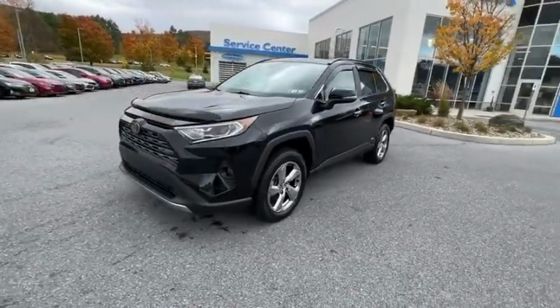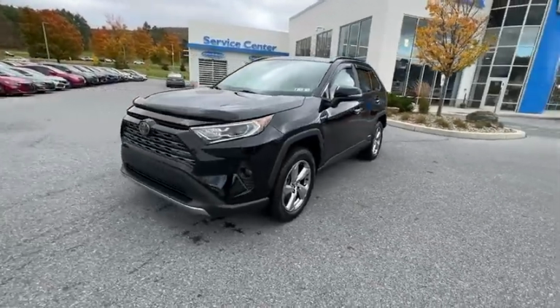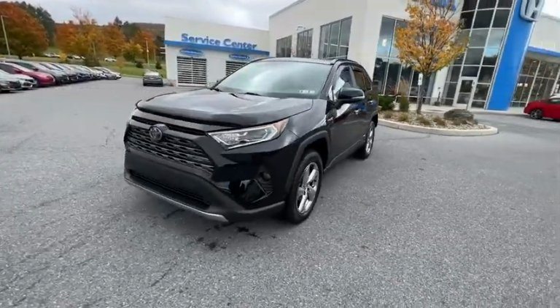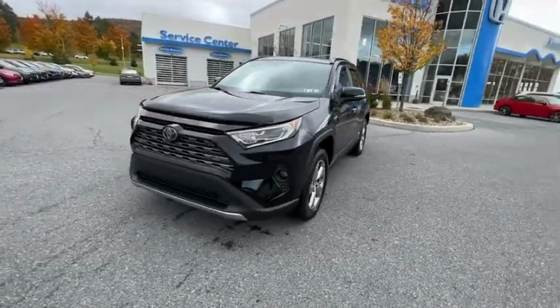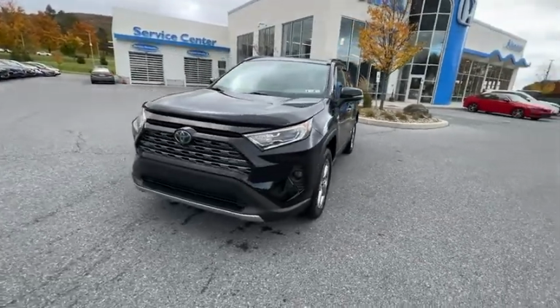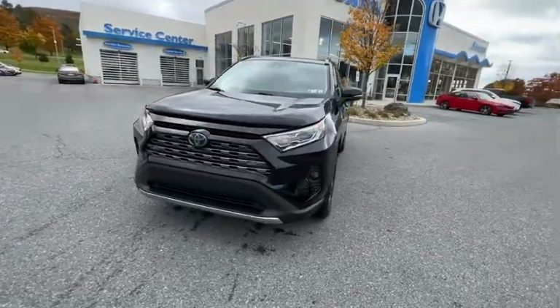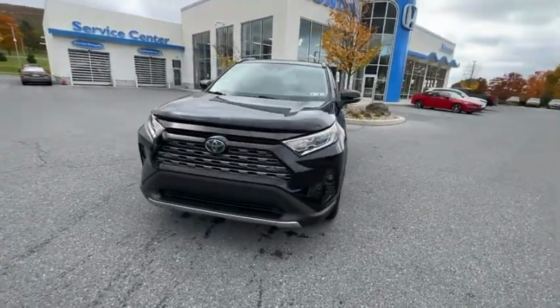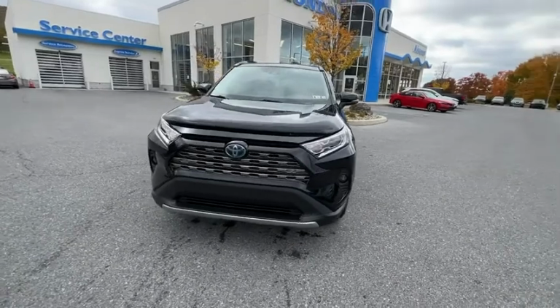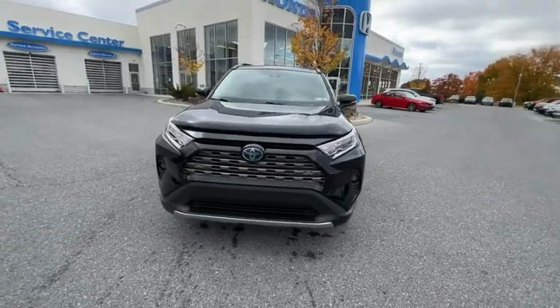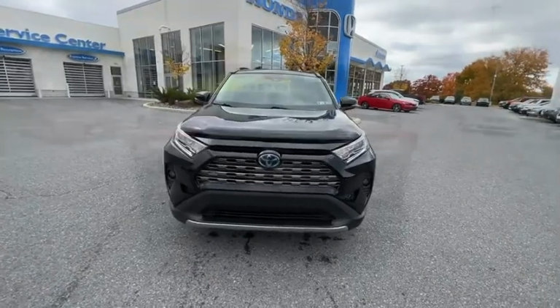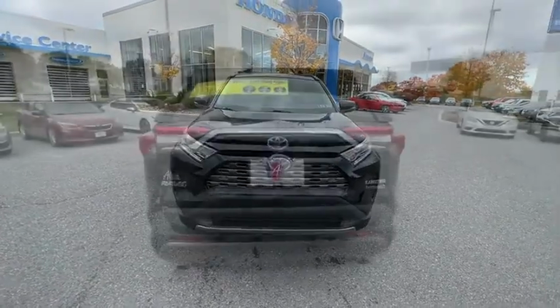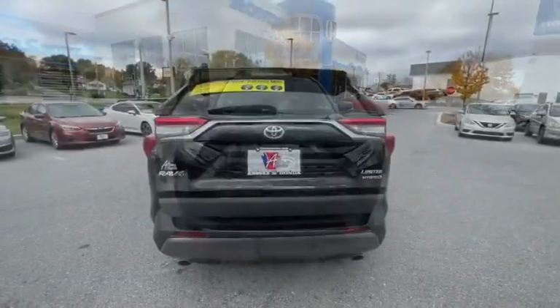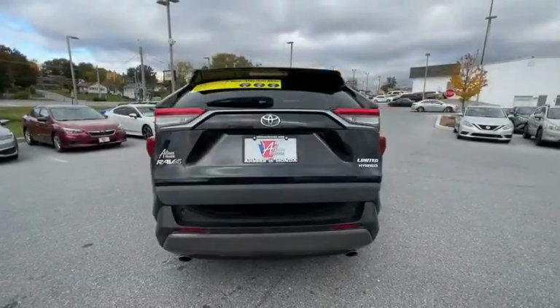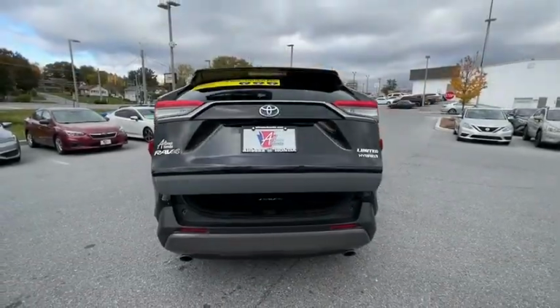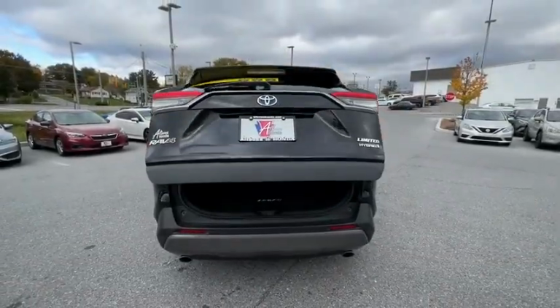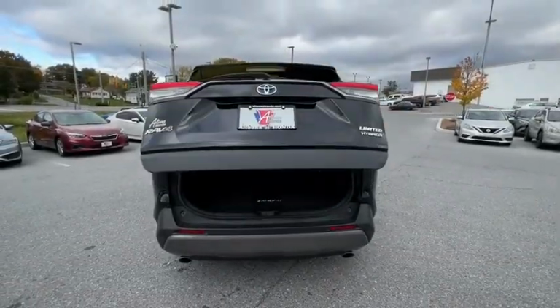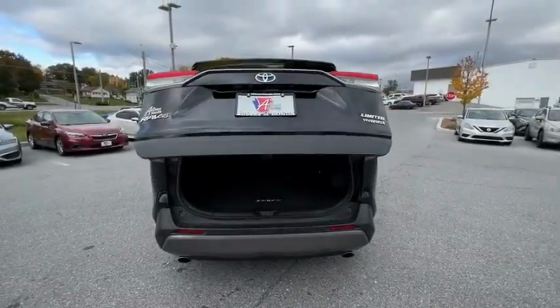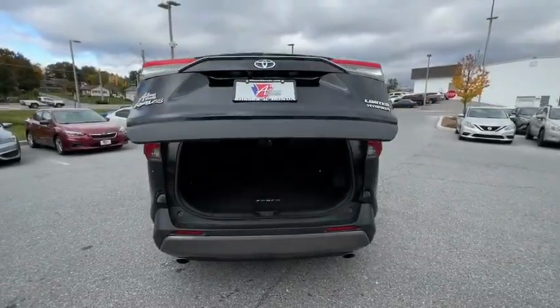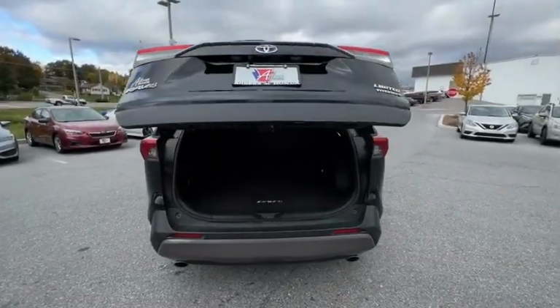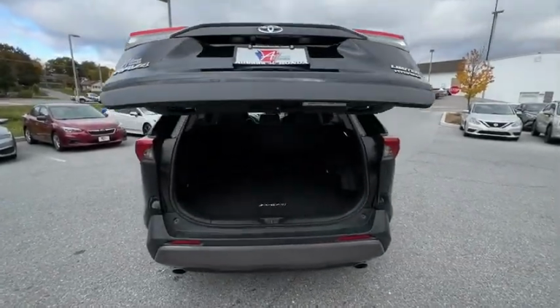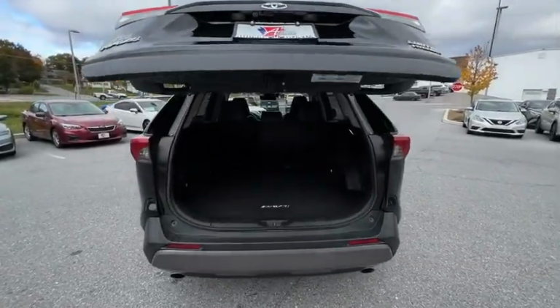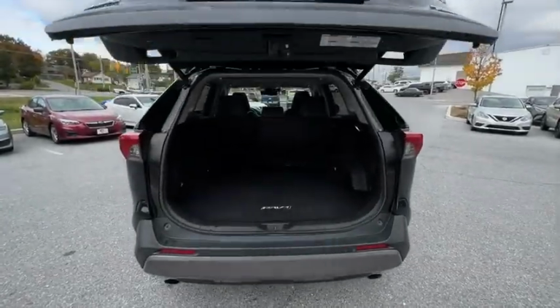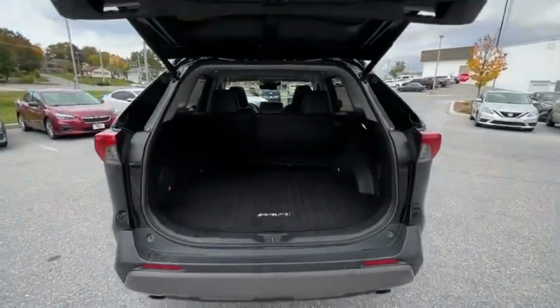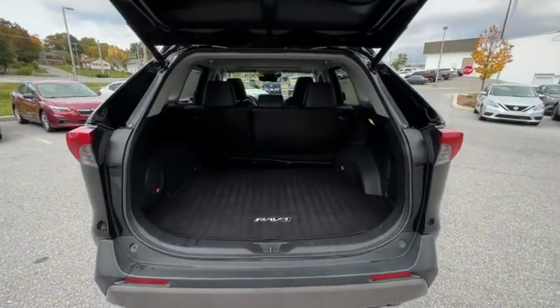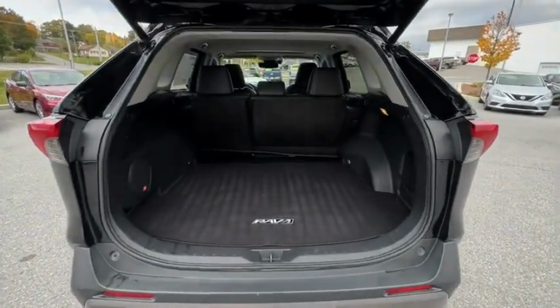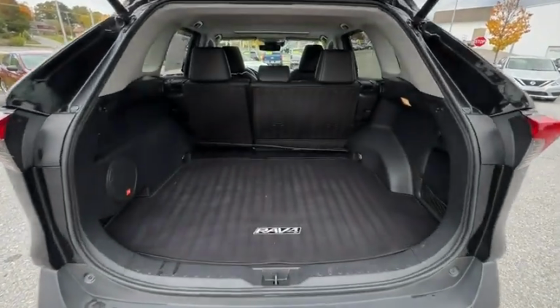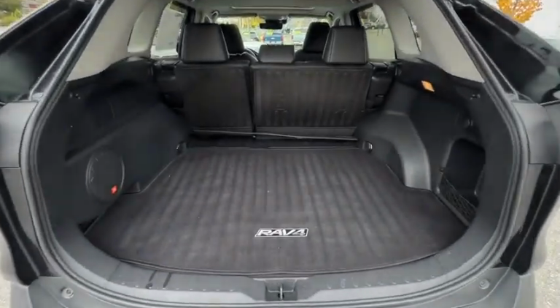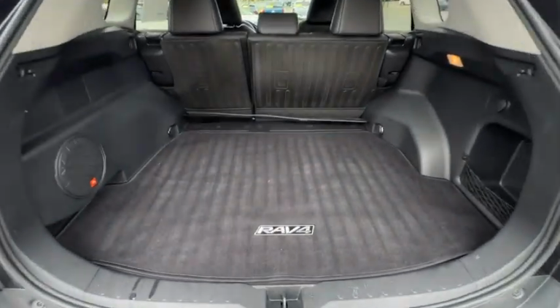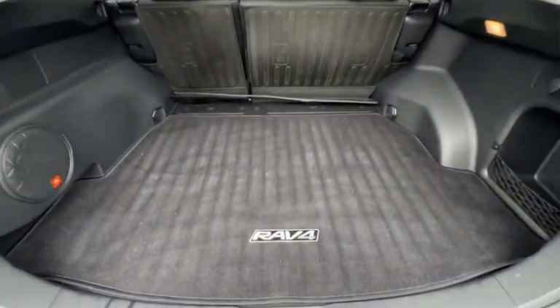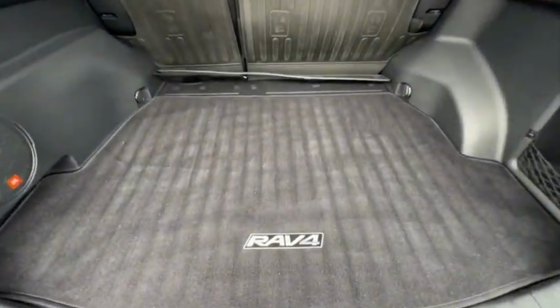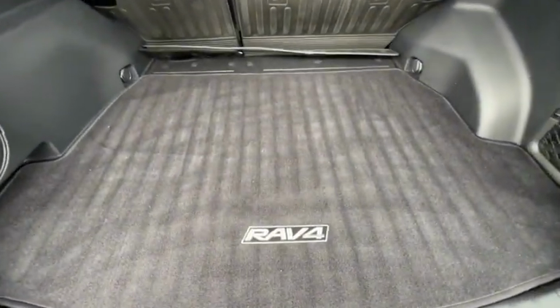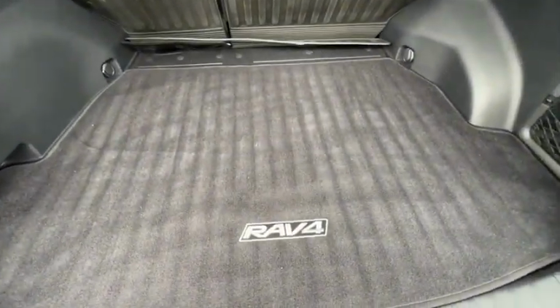Power liftgate, navigation system, traction control, dual airbags, alloy wheels, power steering, four-wheel disc brakes, electronic stability control, fog lights.